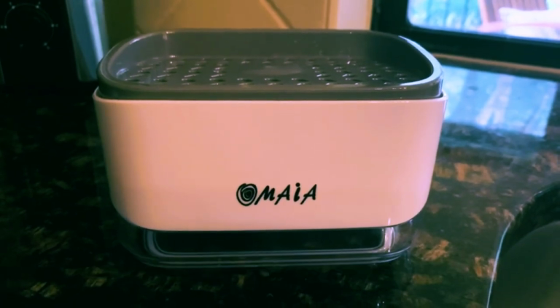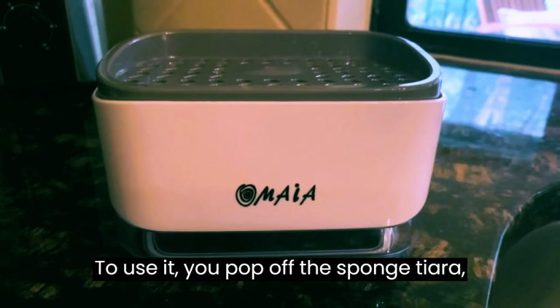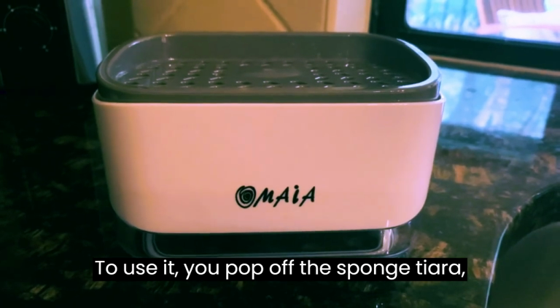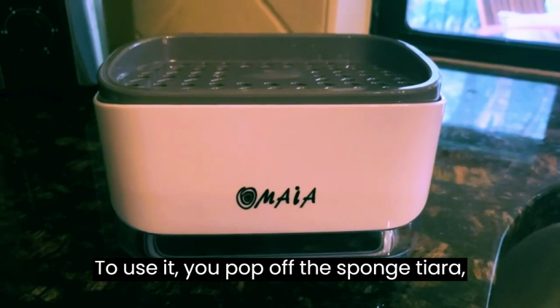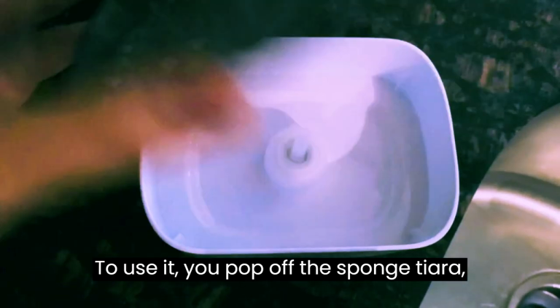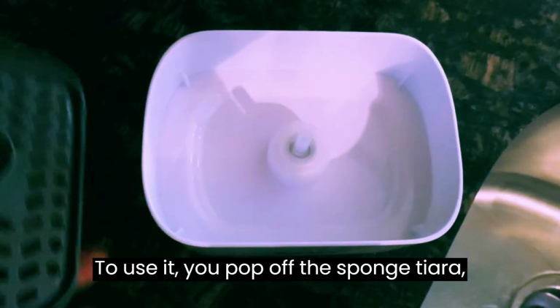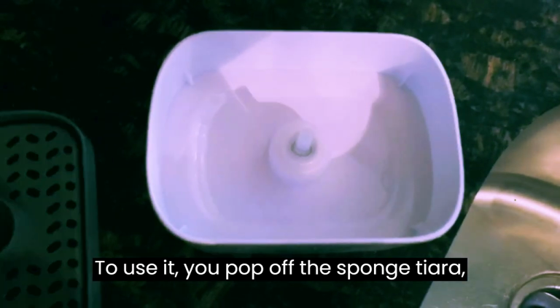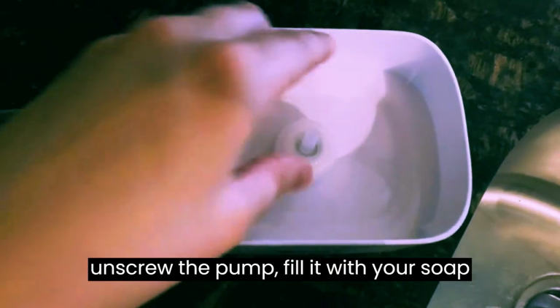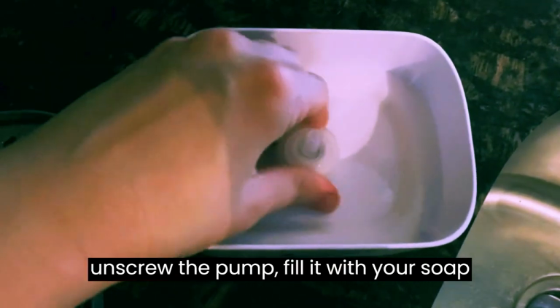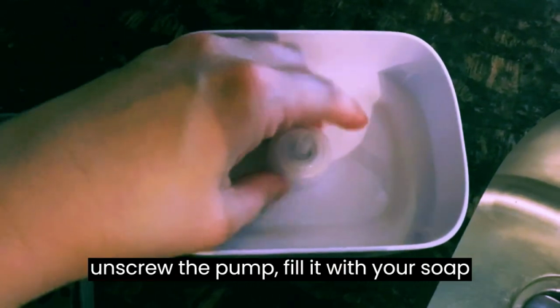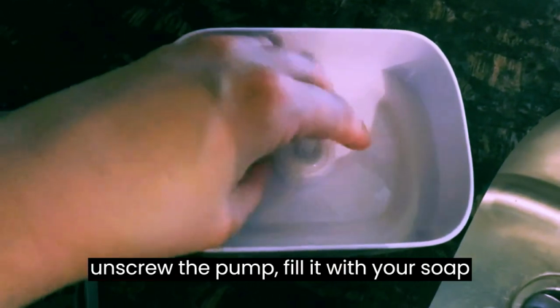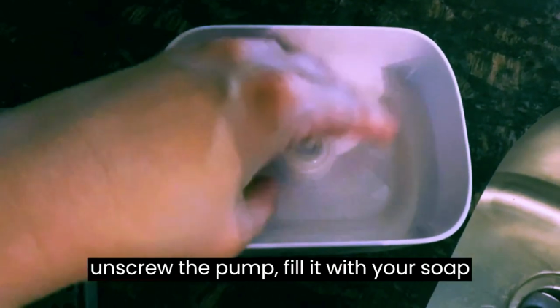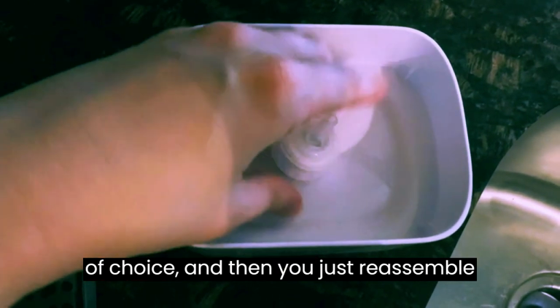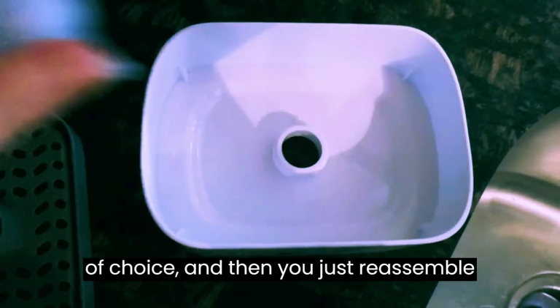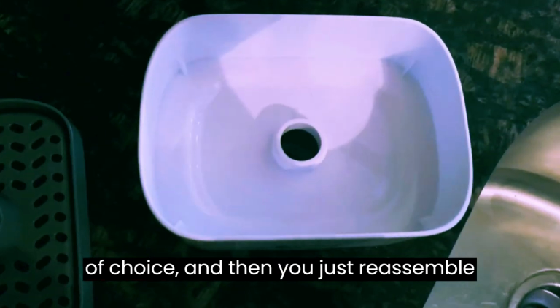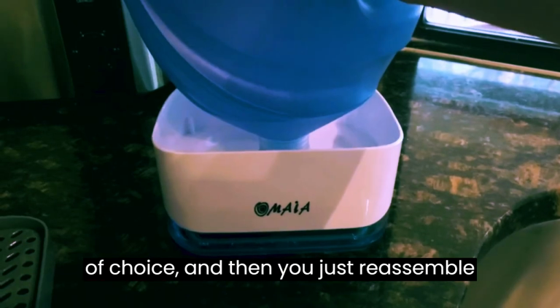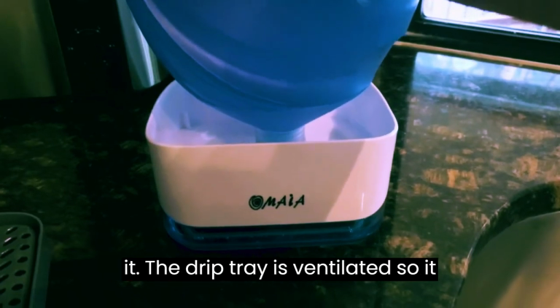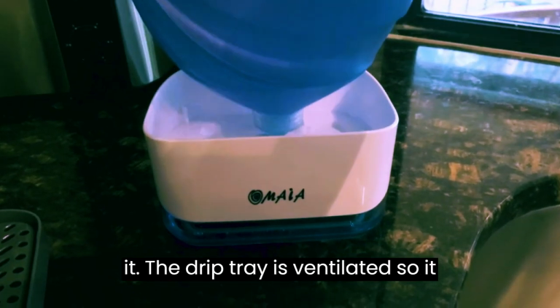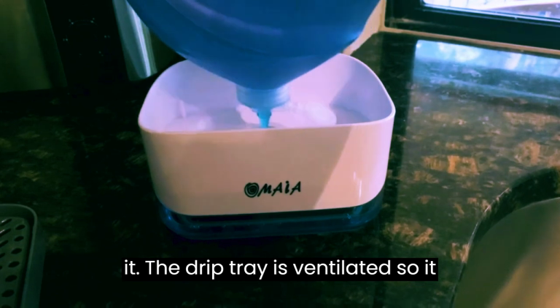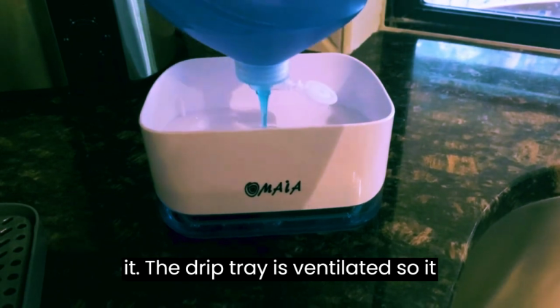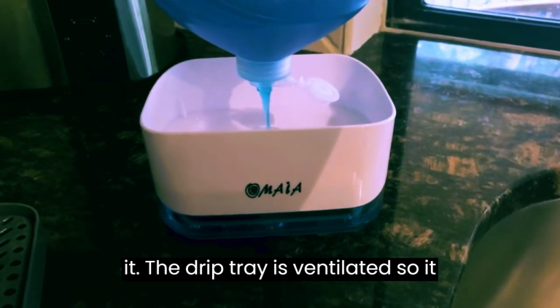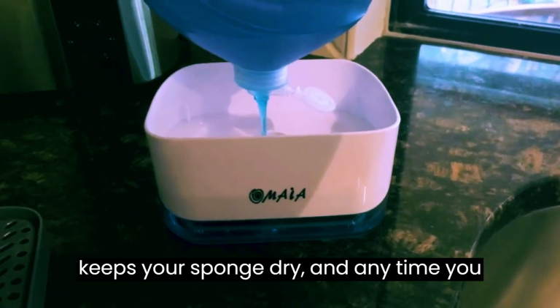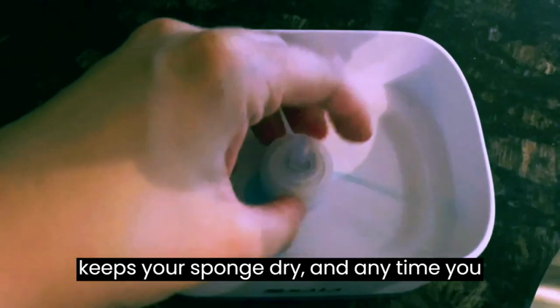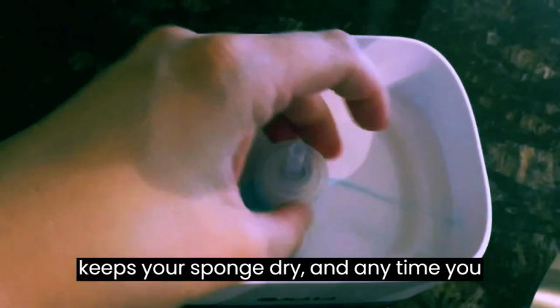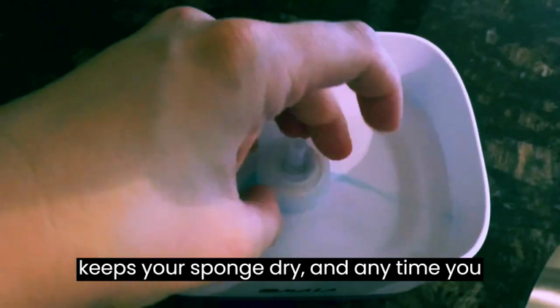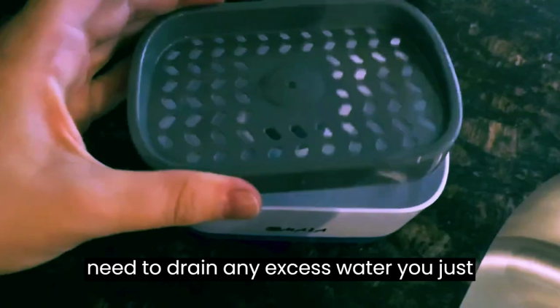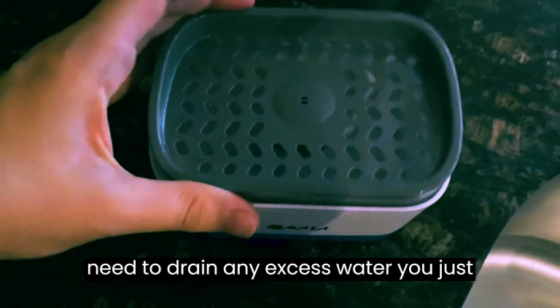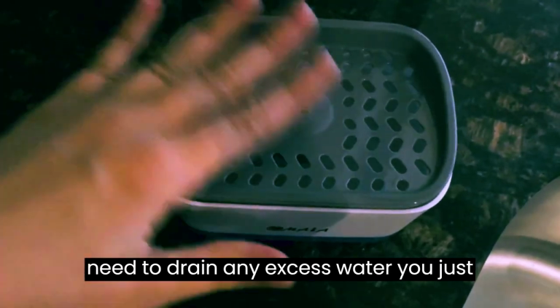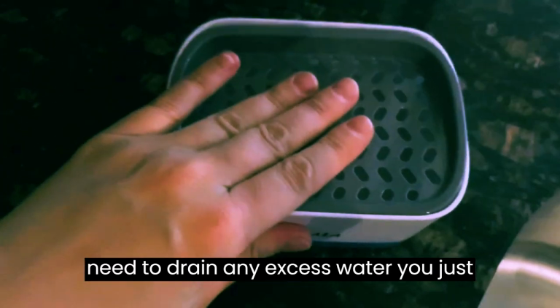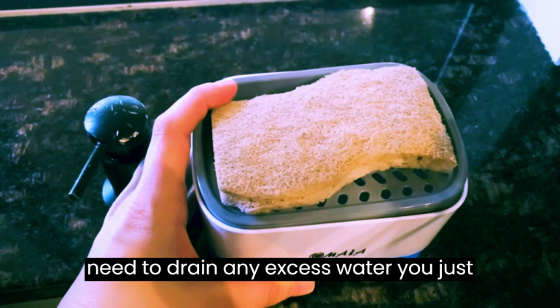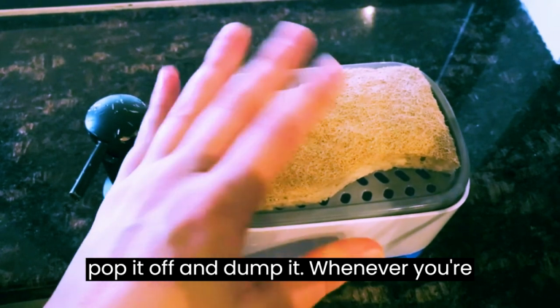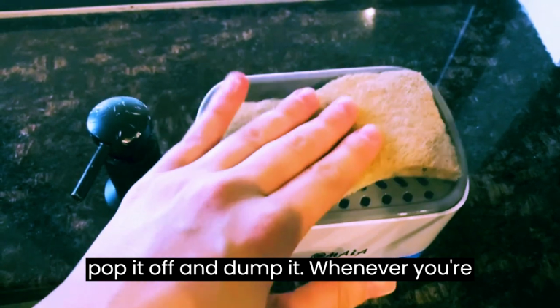To use it, you pop off the sponge tray, unscrew the pump, fill it with your soap of choice, and then you just reassemble it. The drip tray is ventilated so it keeps your sponge dry, and anytime you need to drain any excess water, you just pop it off and dump it.